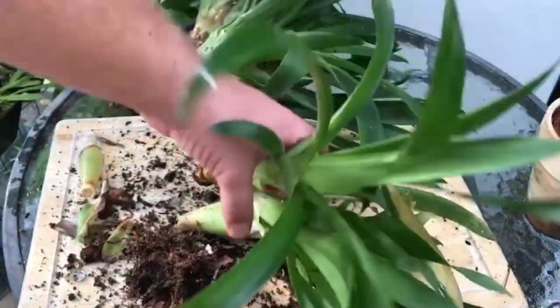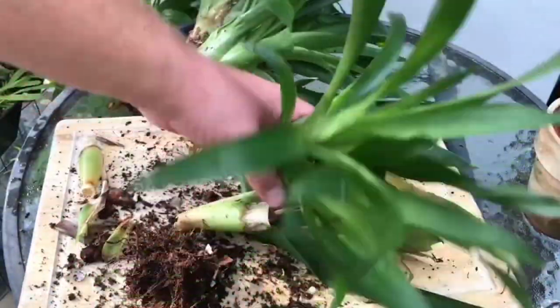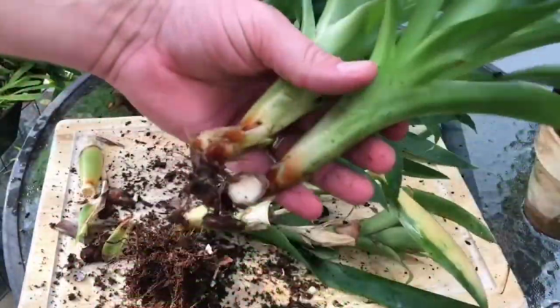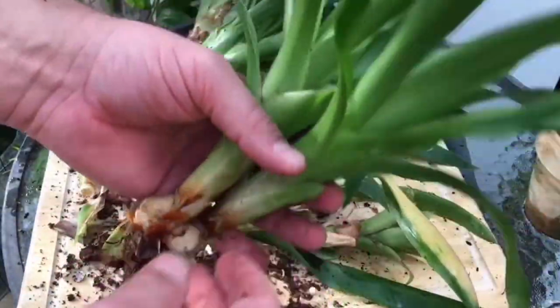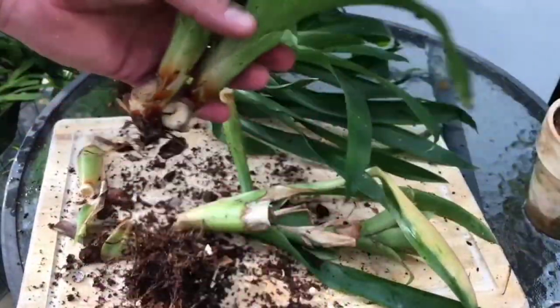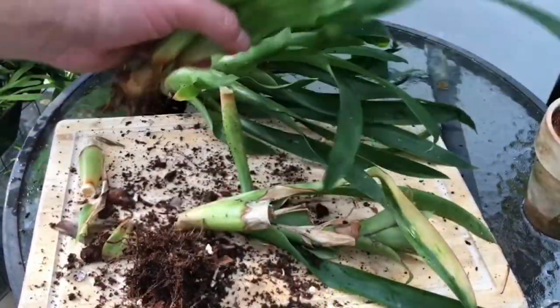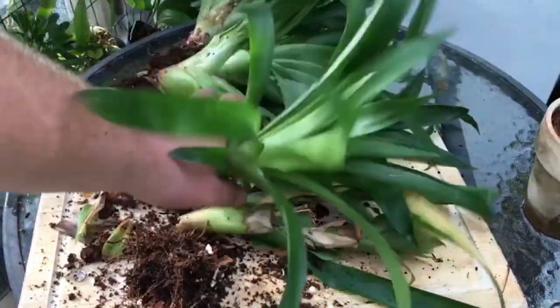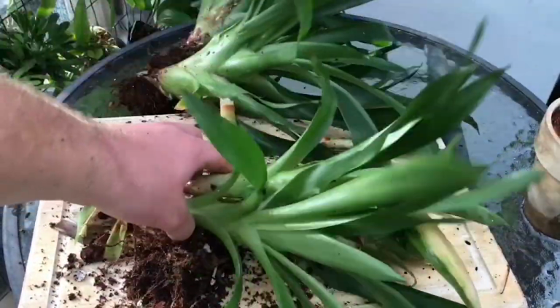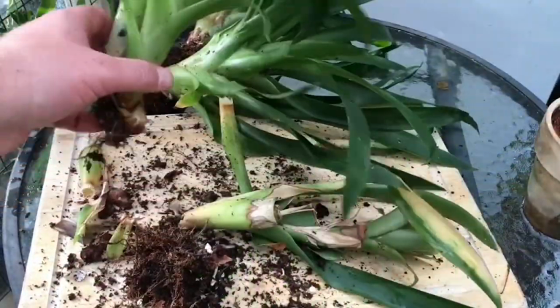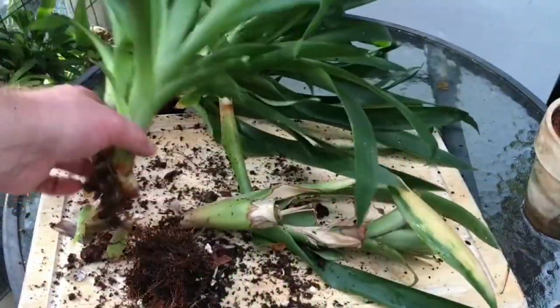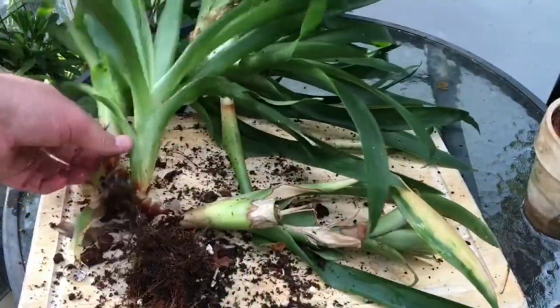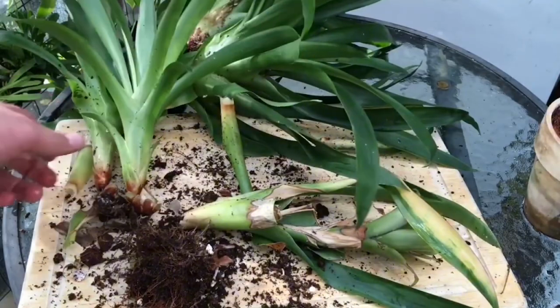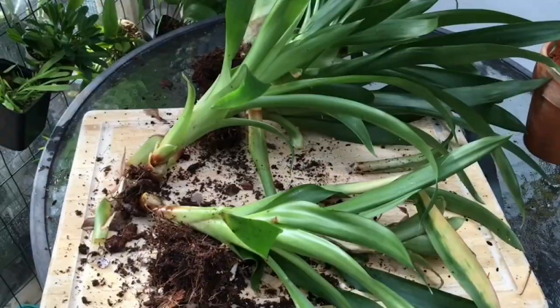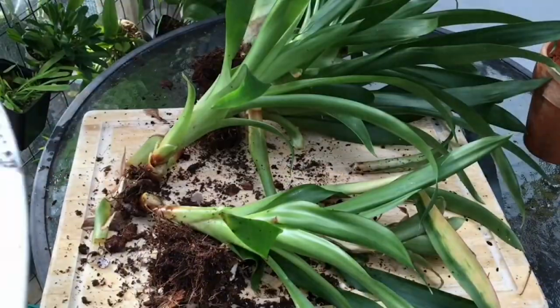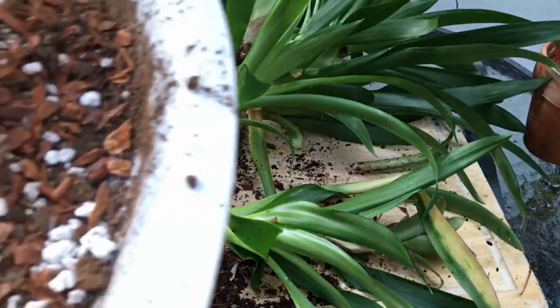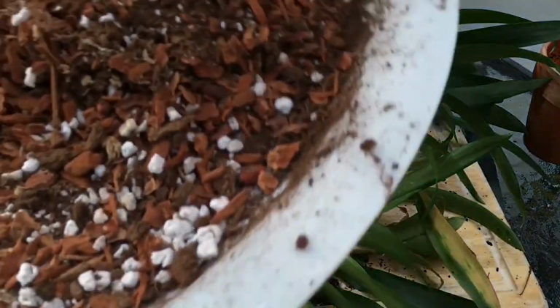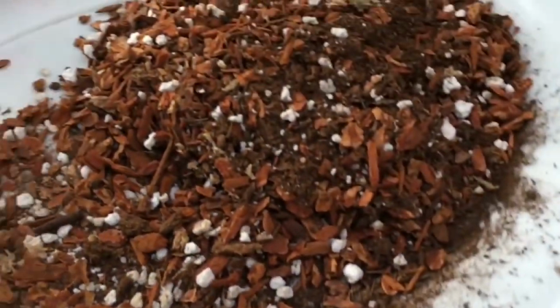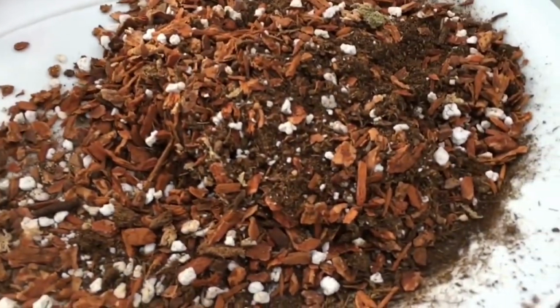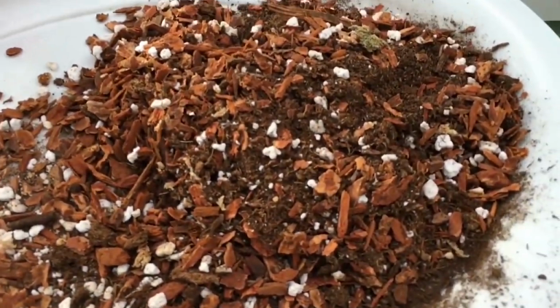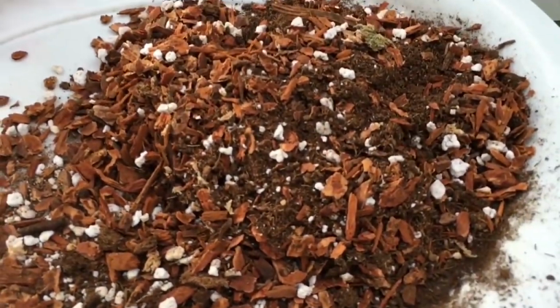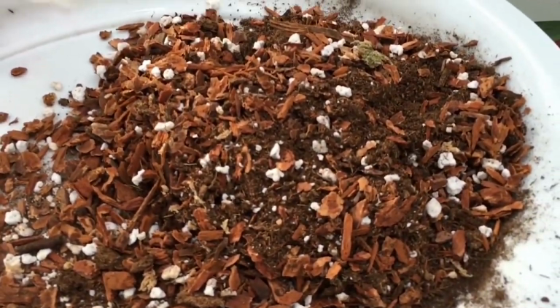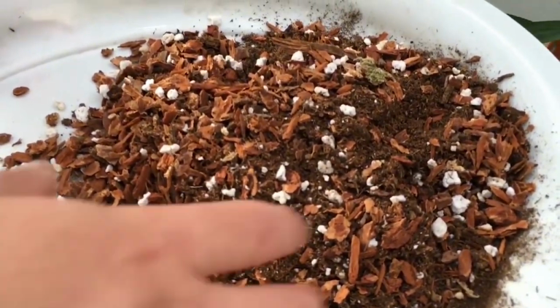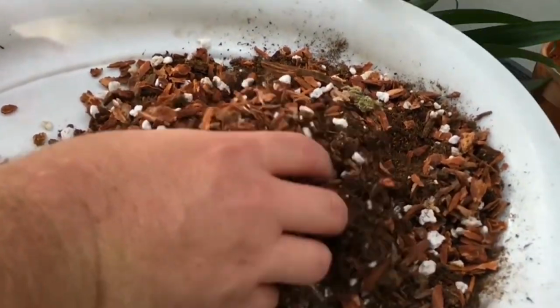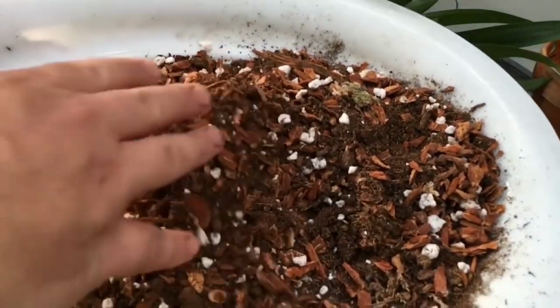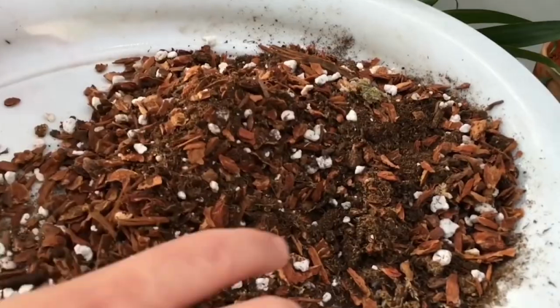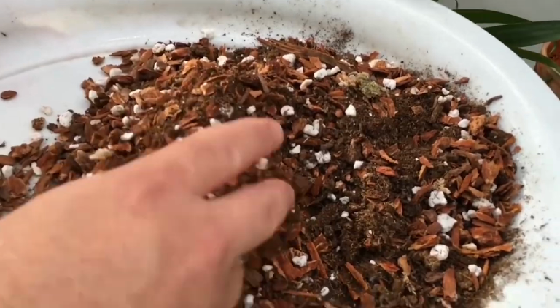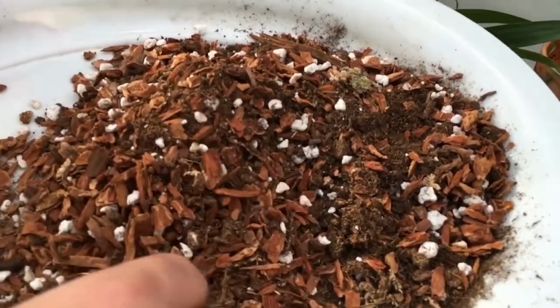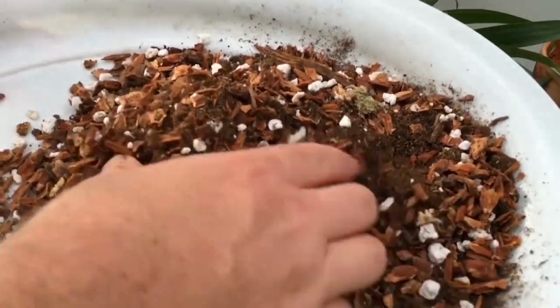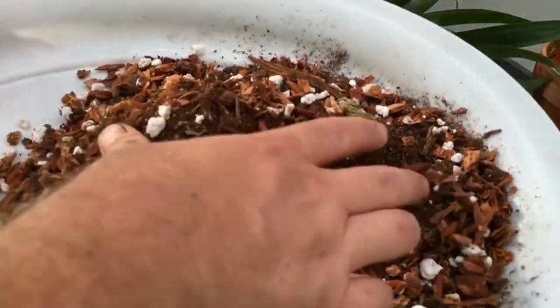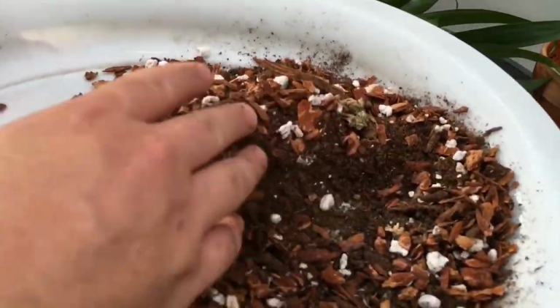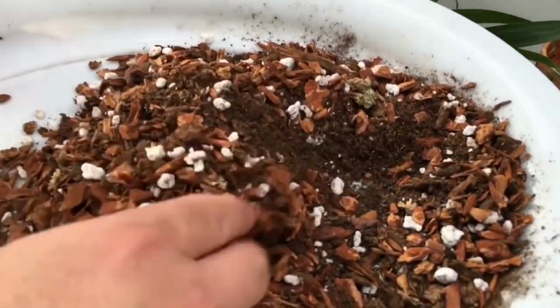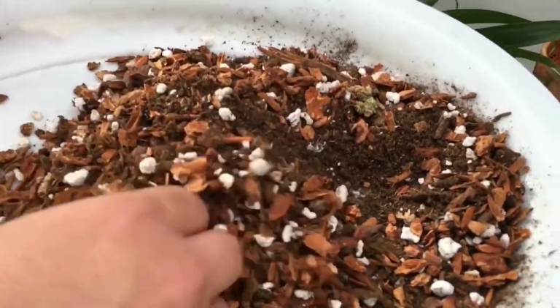Bromeliads produce new growth from the middle of the plant. Once the inflorescence is formed, the plant can no longer grow. However, before the plants die they will produce offshoots called pups.